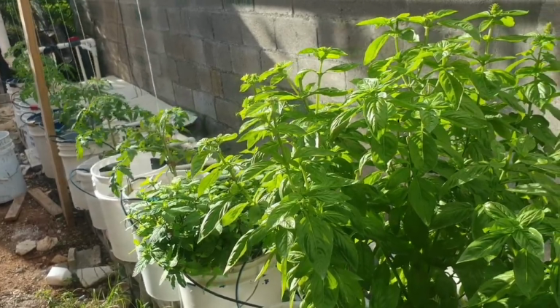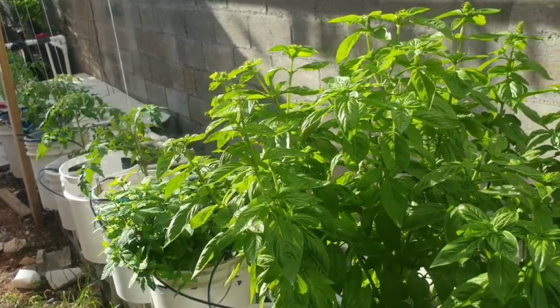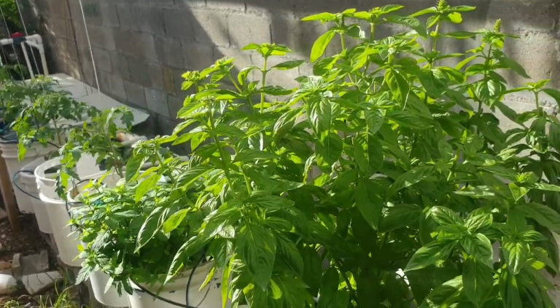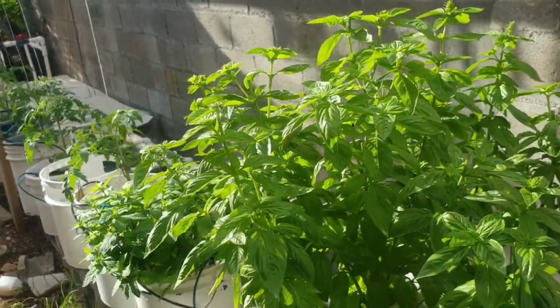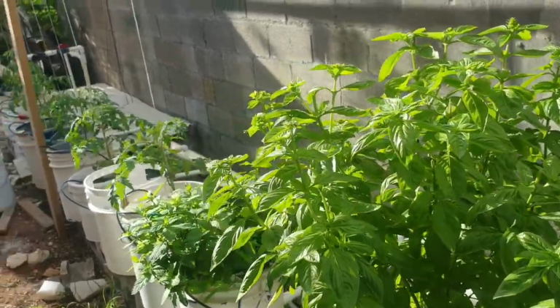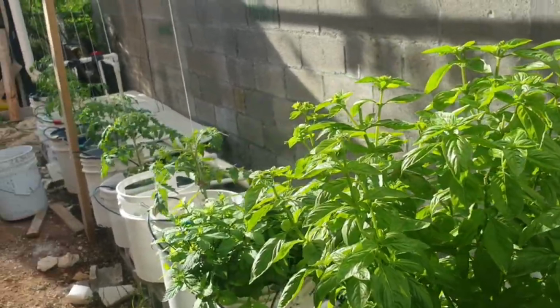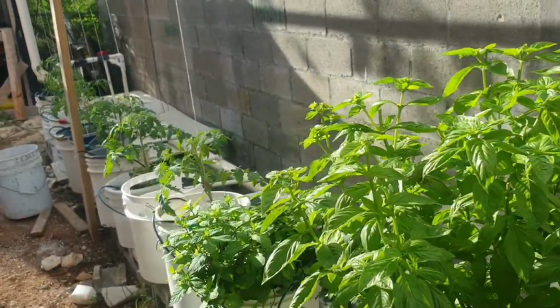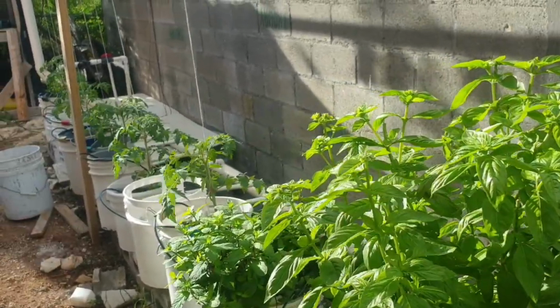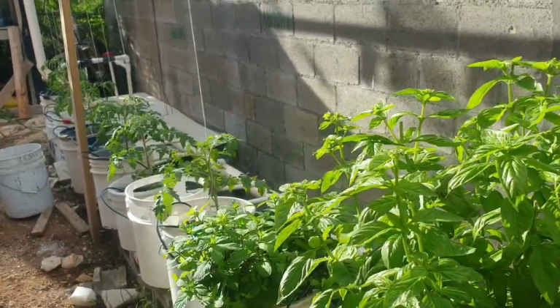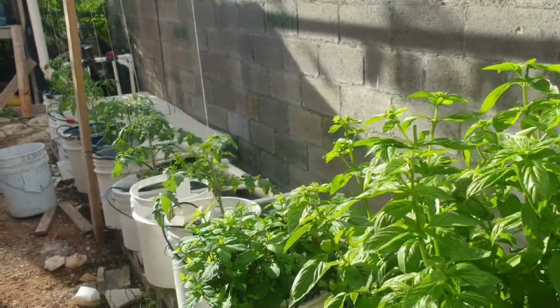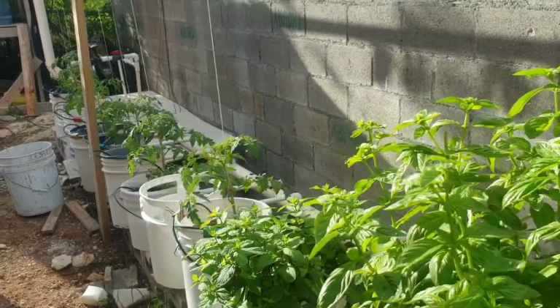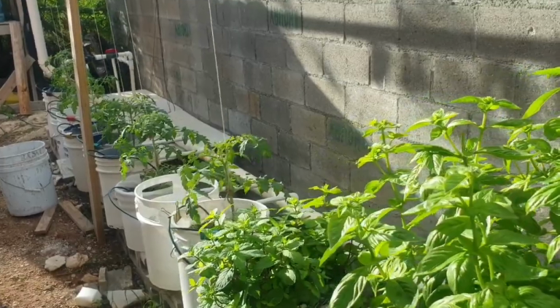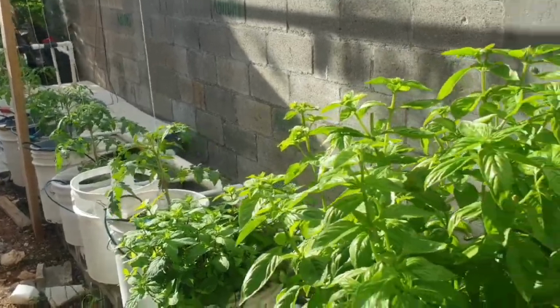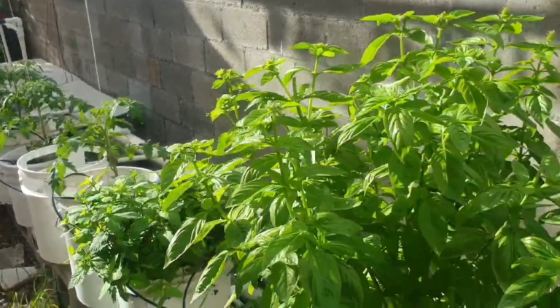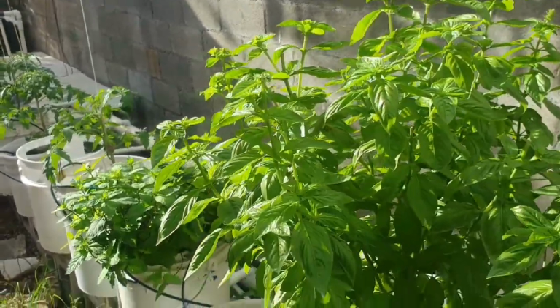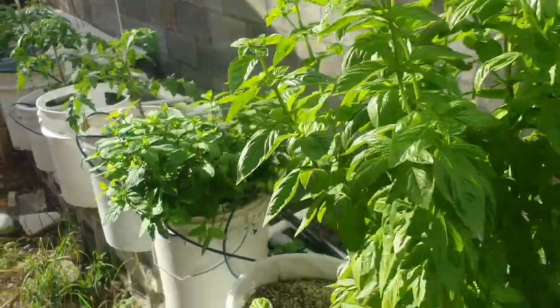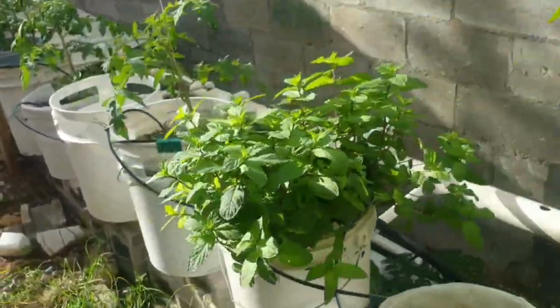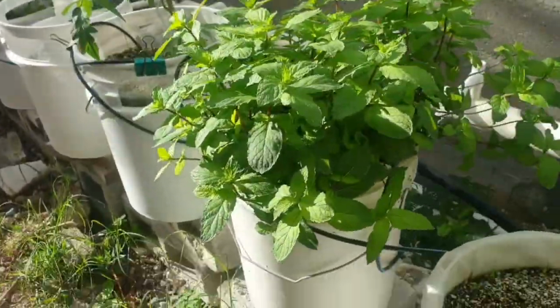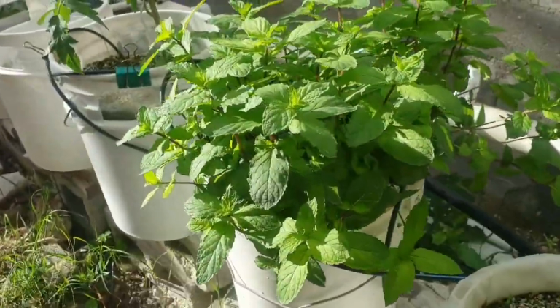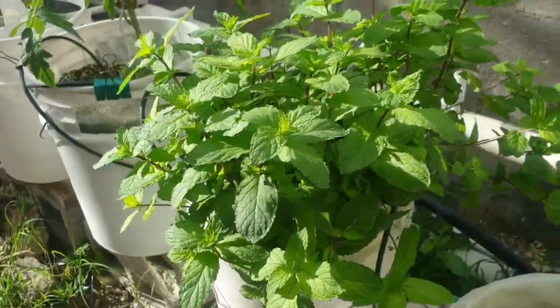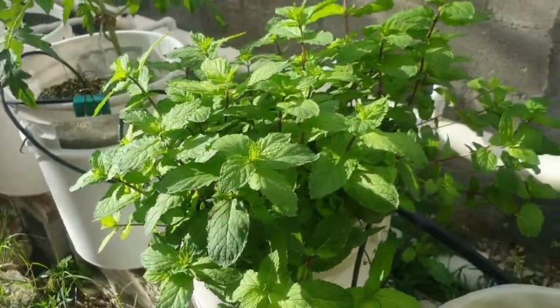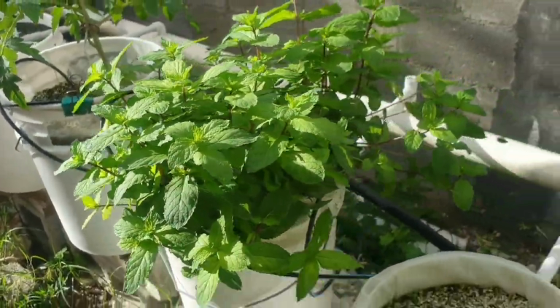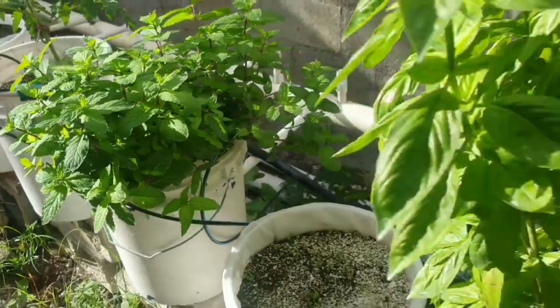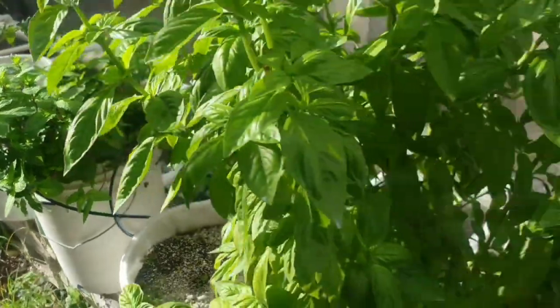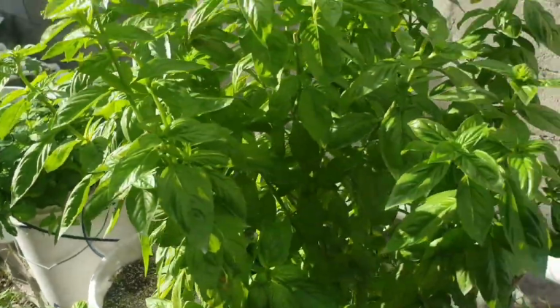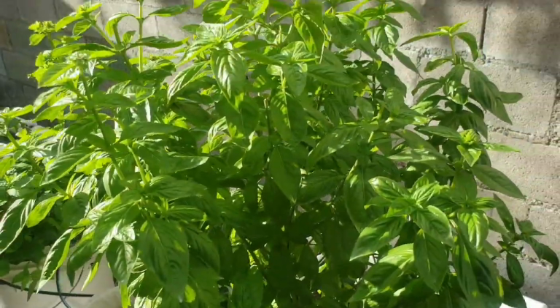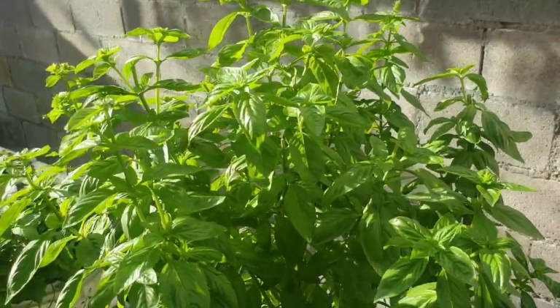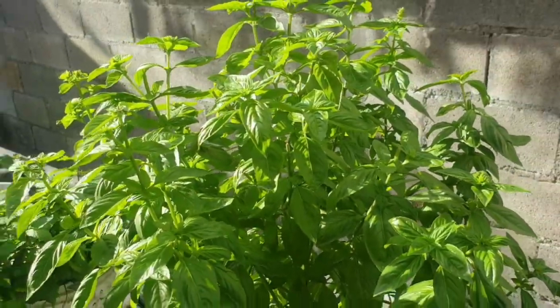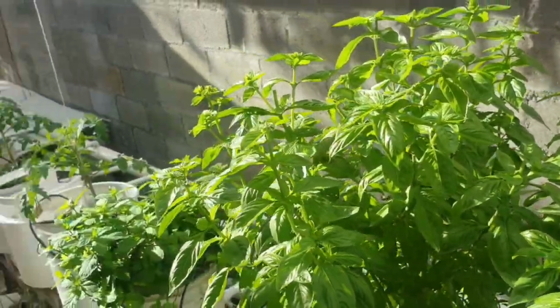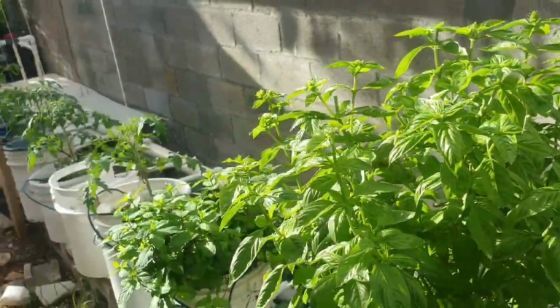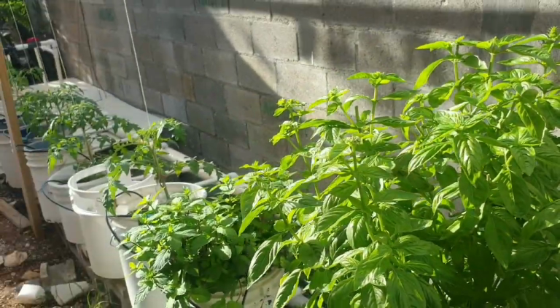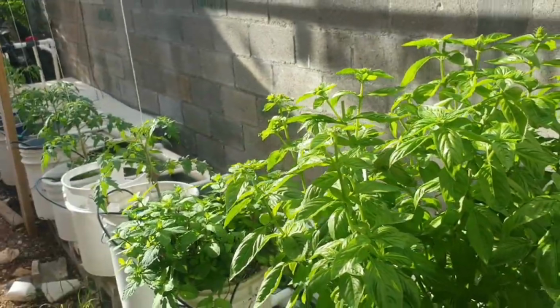I am basically growing tomatoes, as you can see. And I have this mint right here growing nicely, and I have this basil plant. And this is a hydroponic system.